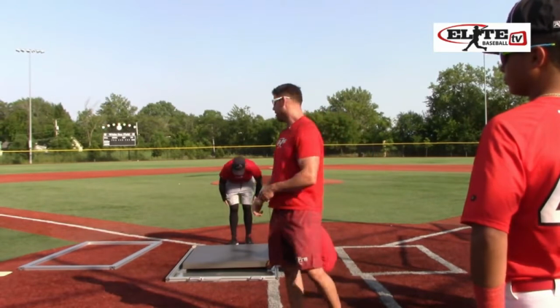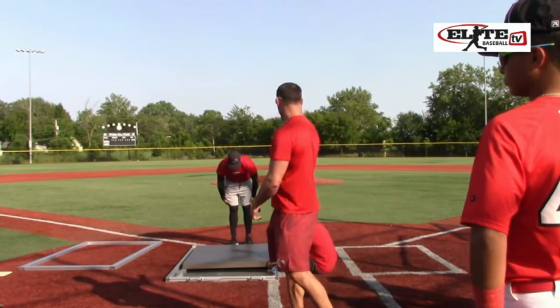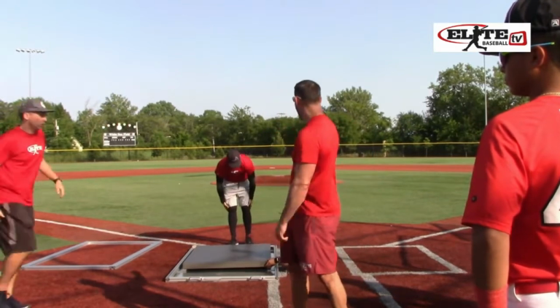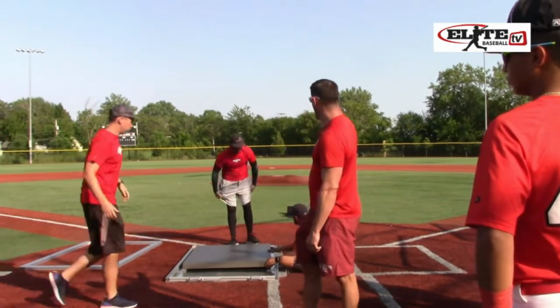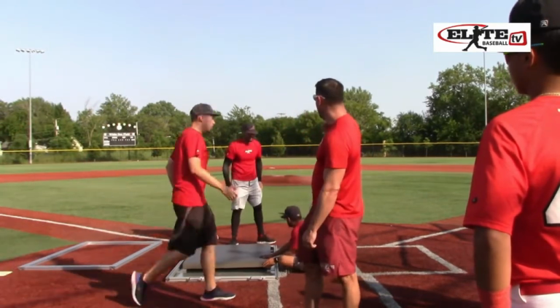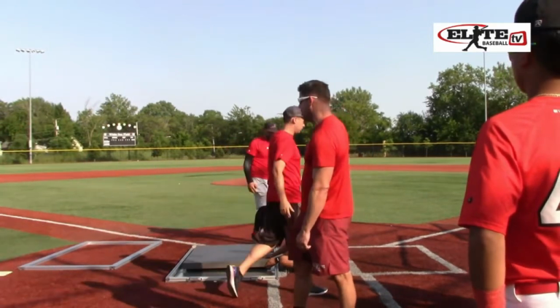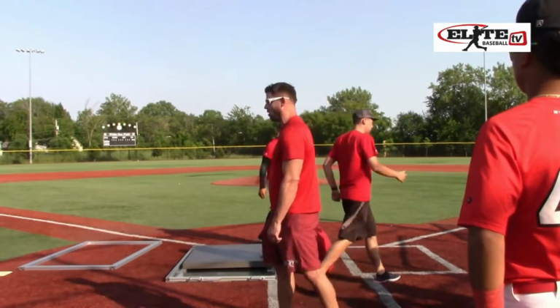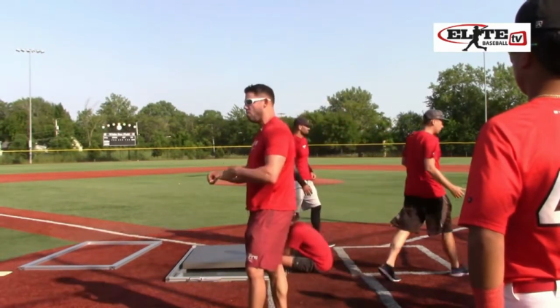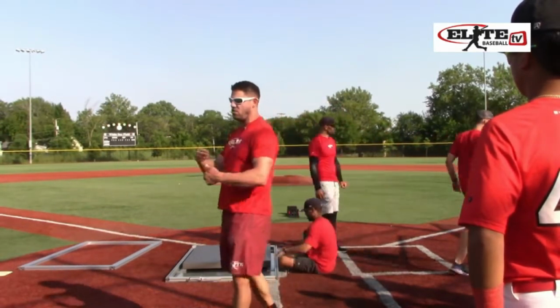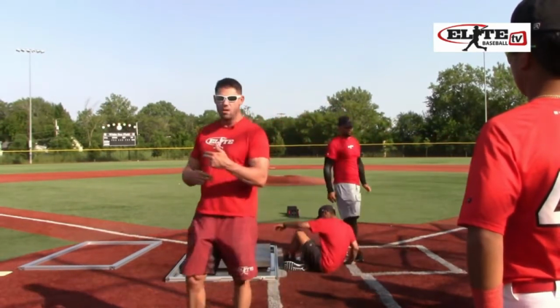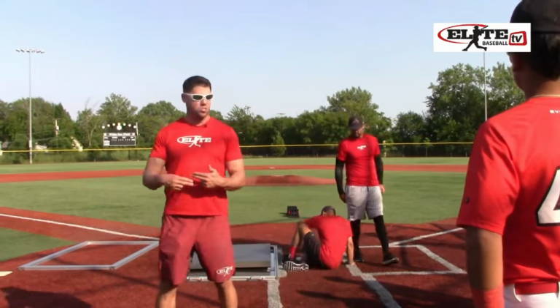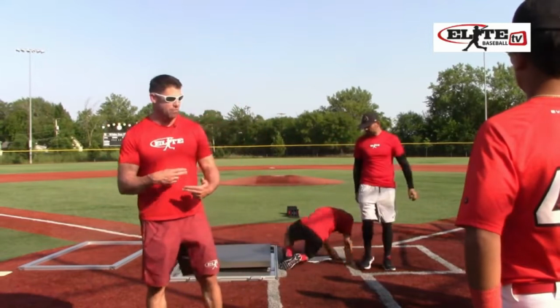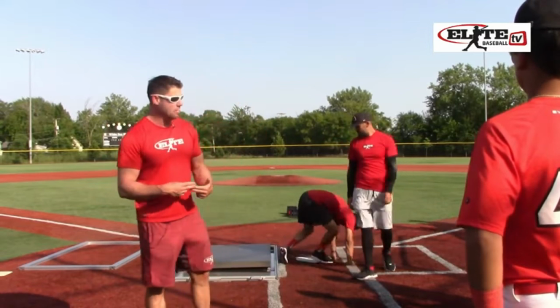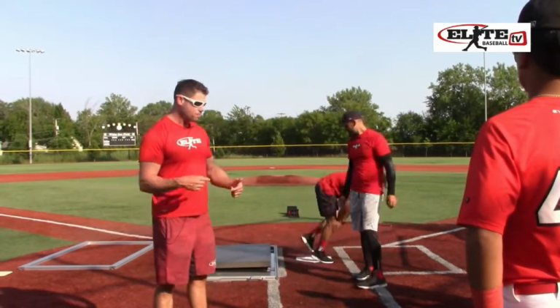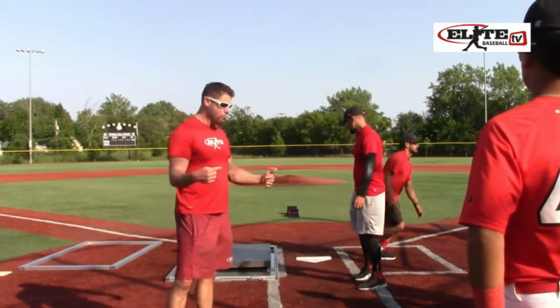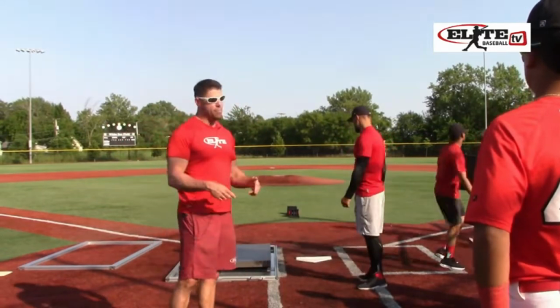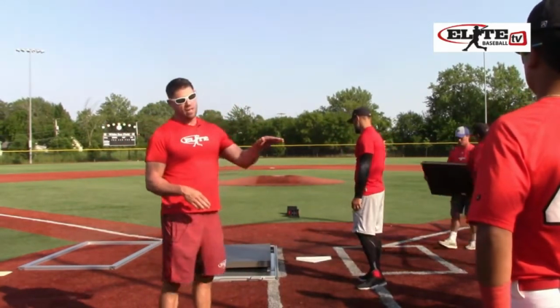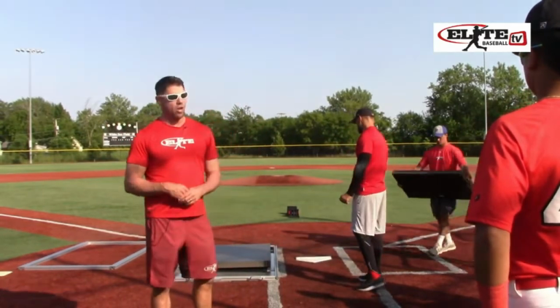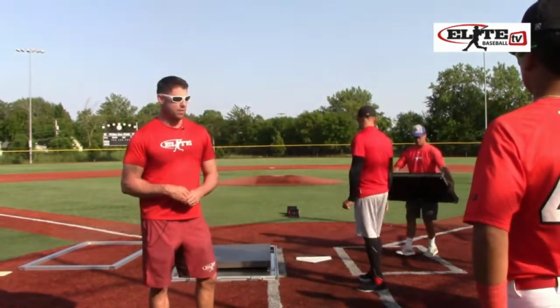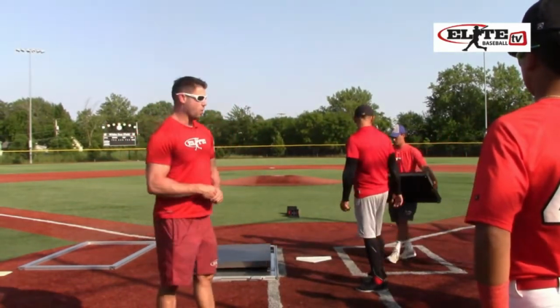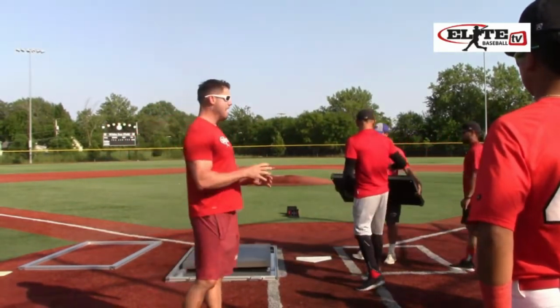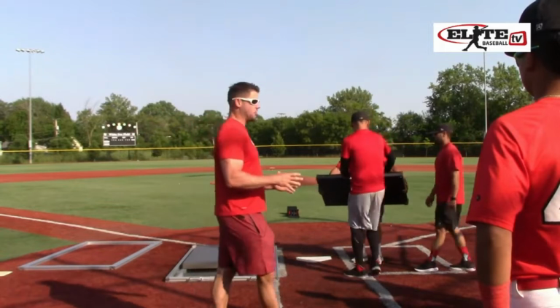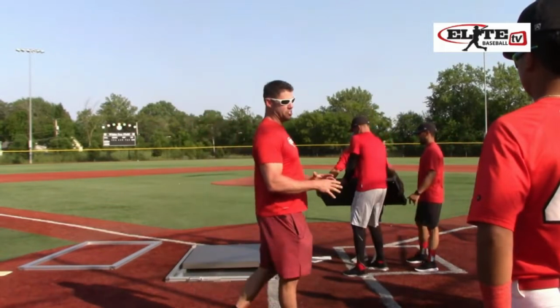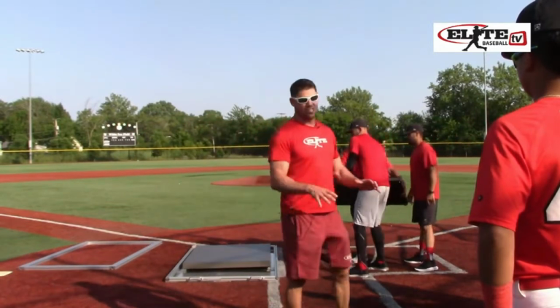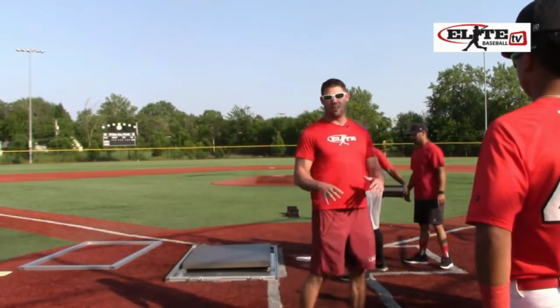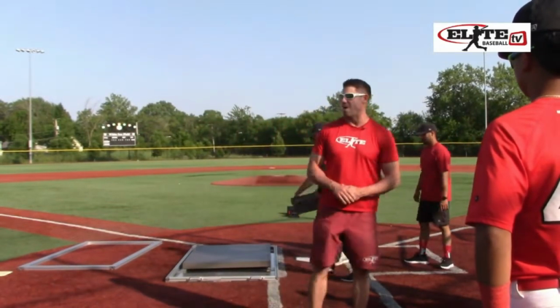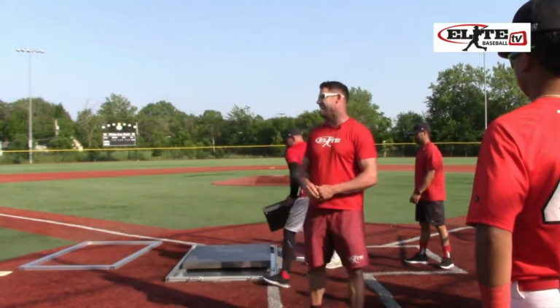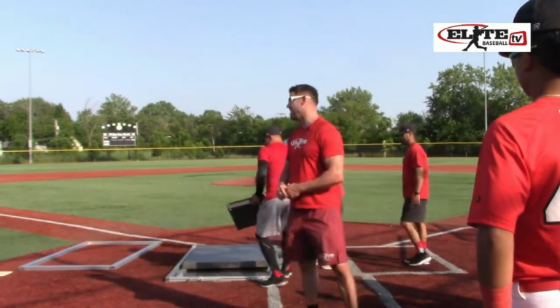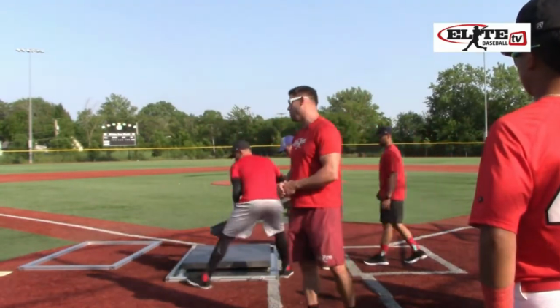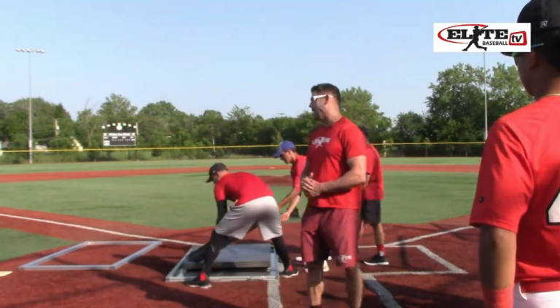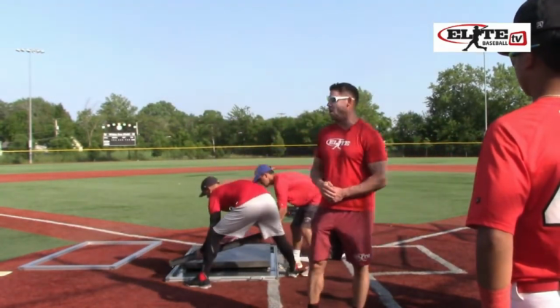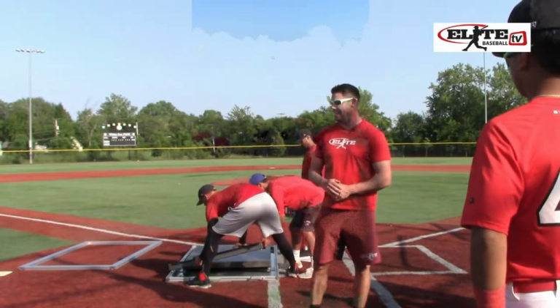And finally we have Rapsodo pitching and hitting units. So we are getting all of the metrics of ball spin and velocity both incoming and outgoing. We are getting every metric that is possible that is on the market right now about your body and the ball, in game.